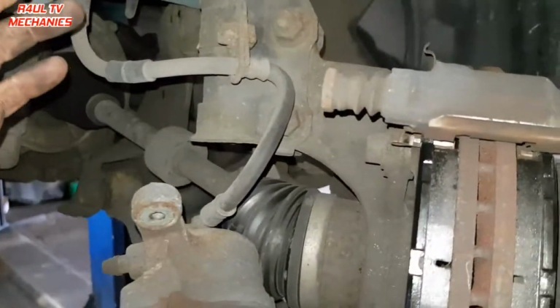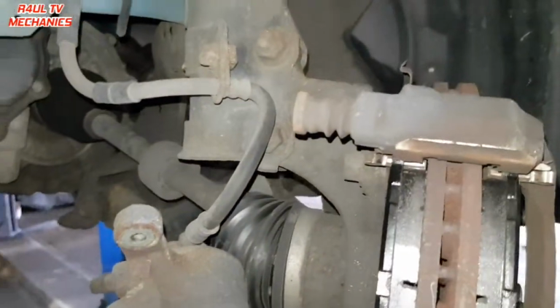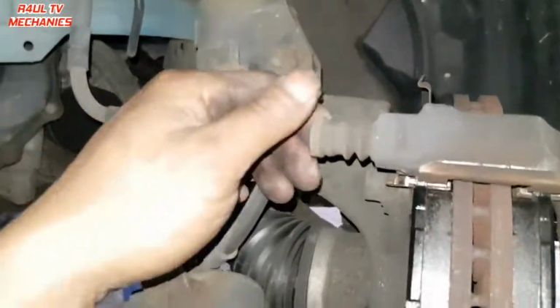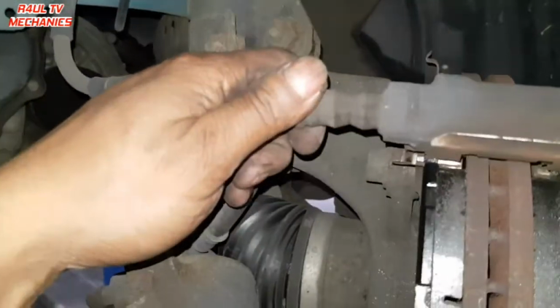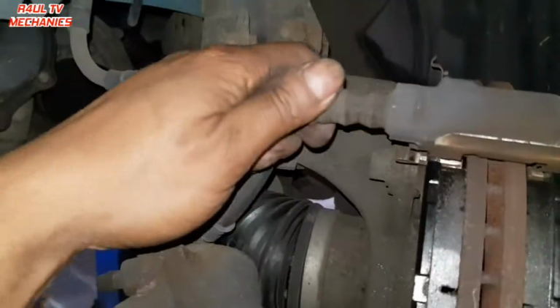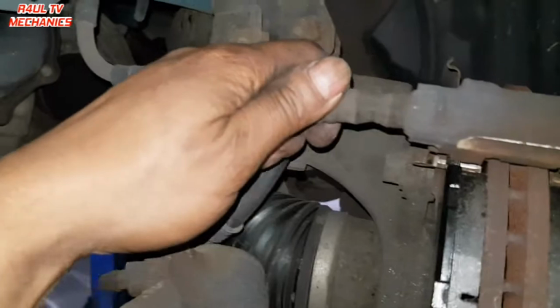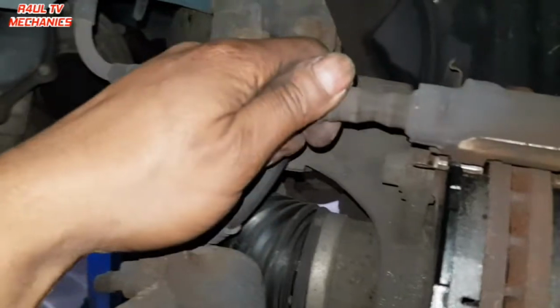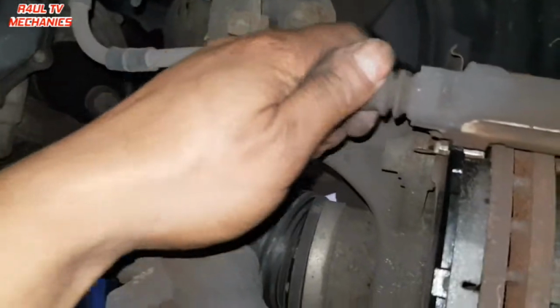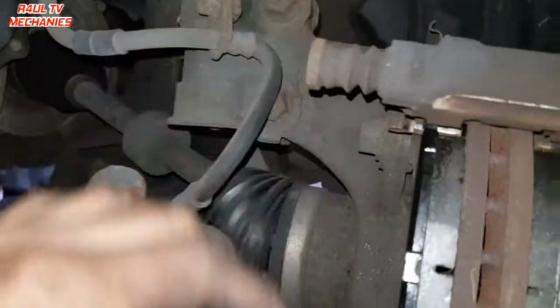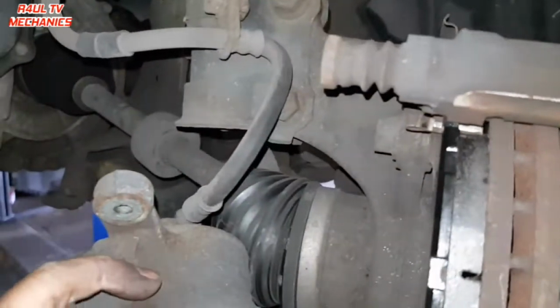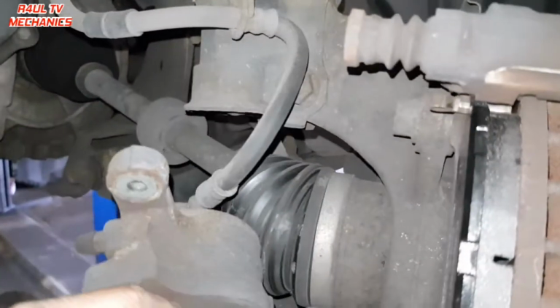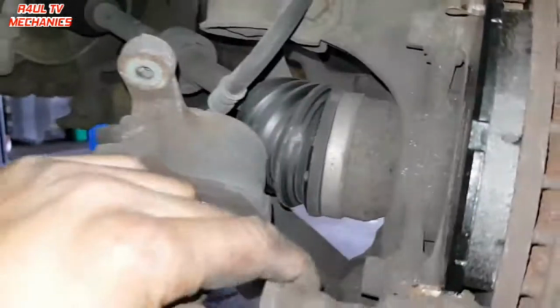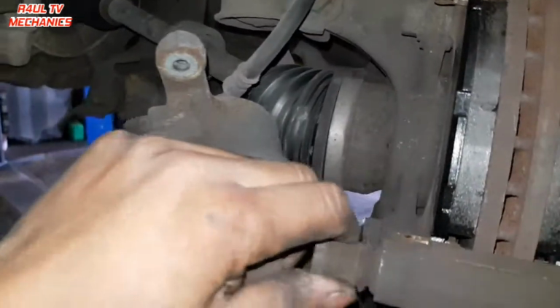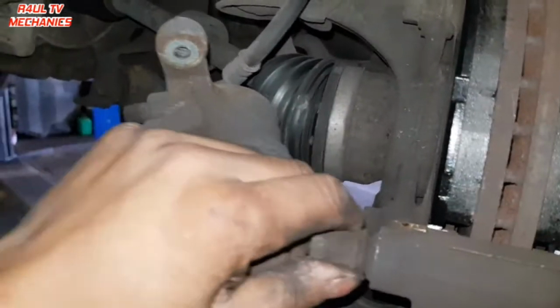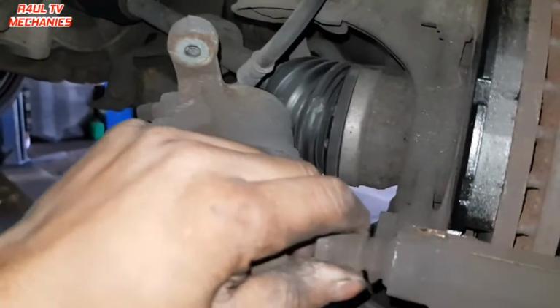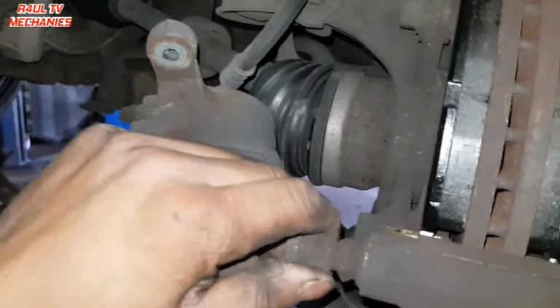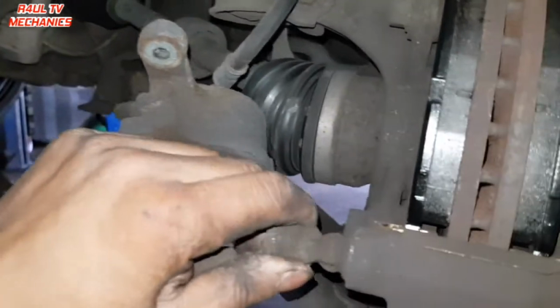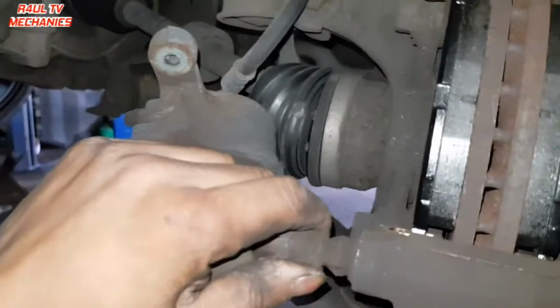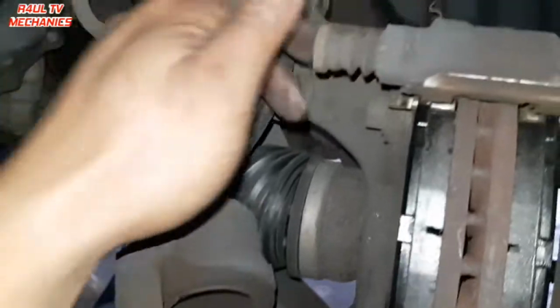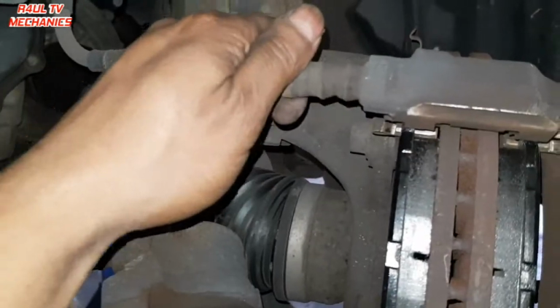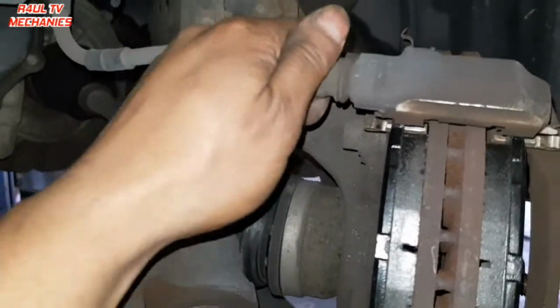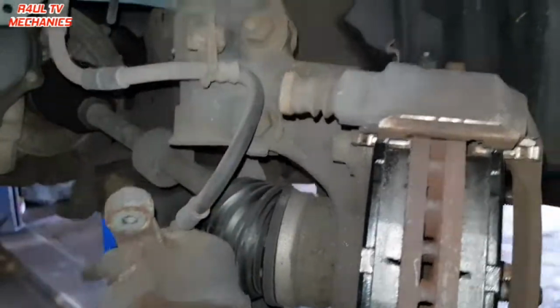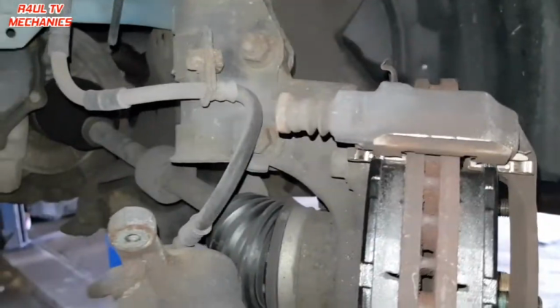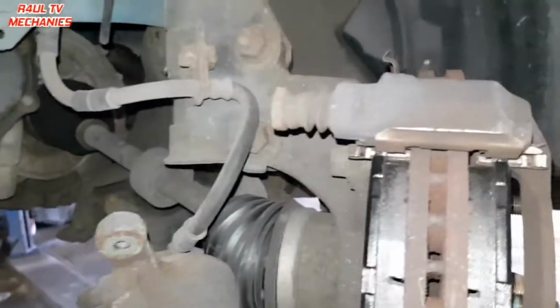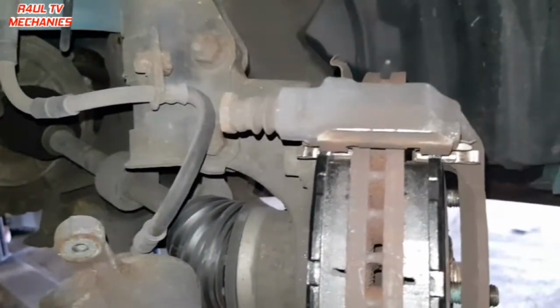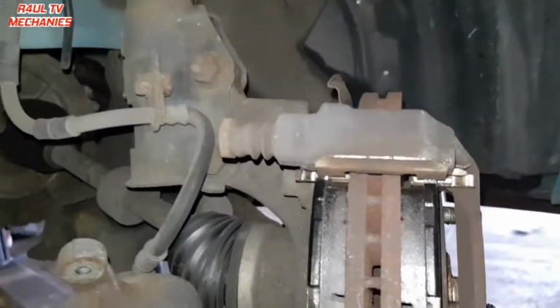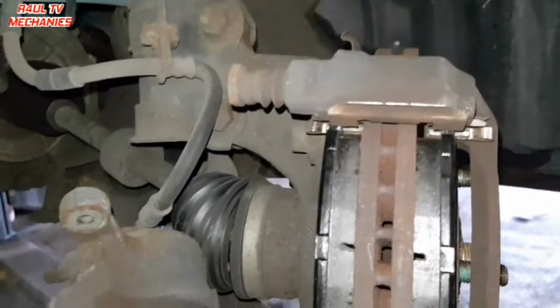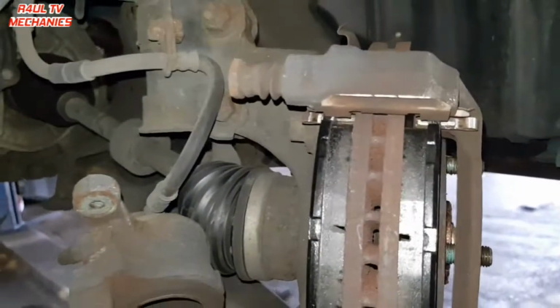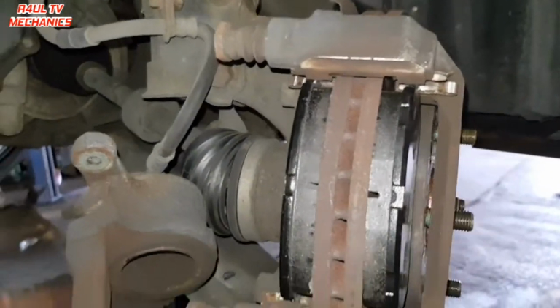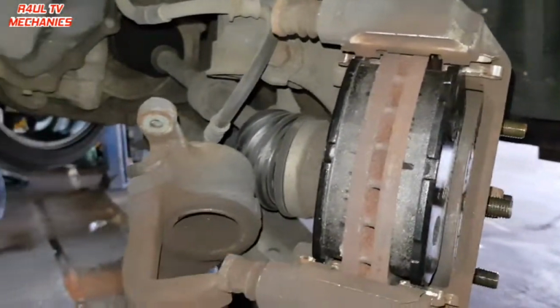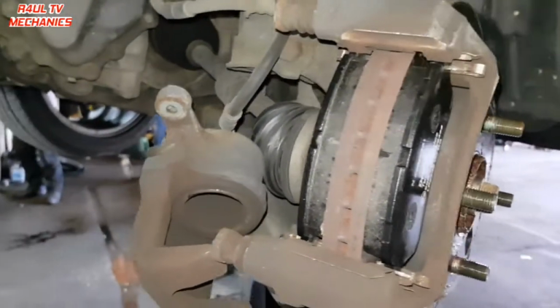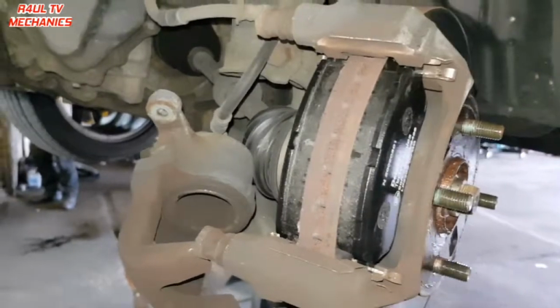Another top tip: make sure the caliper slider pins are nice and free. As you can see, these ones move freely. If the sliders are sticking, it'll mess the brakes up.